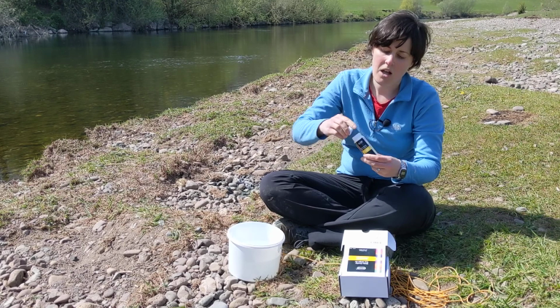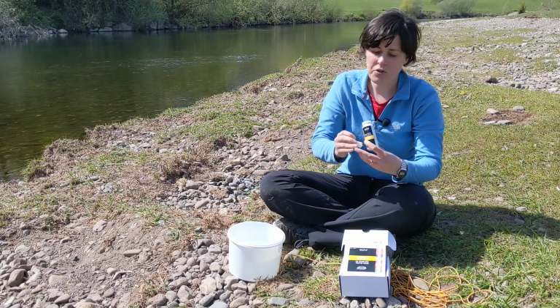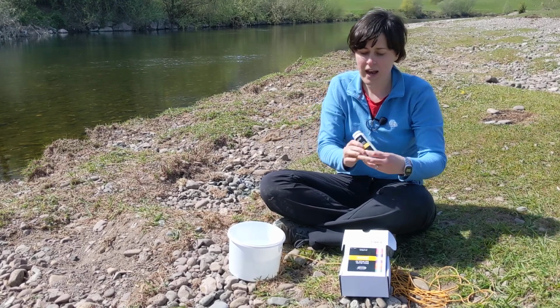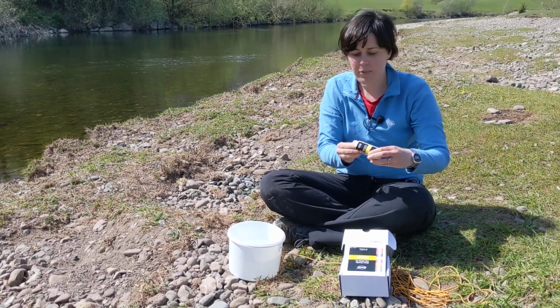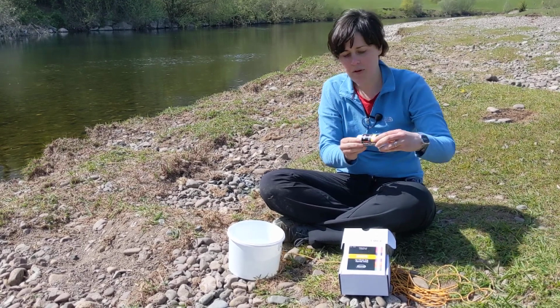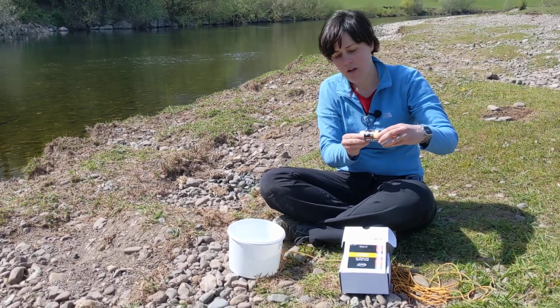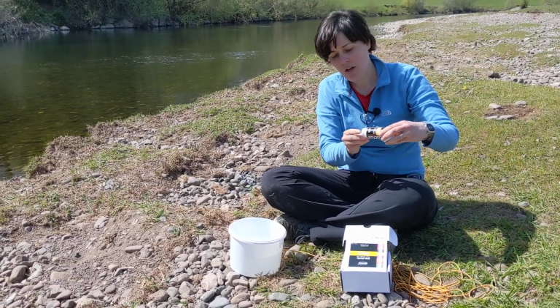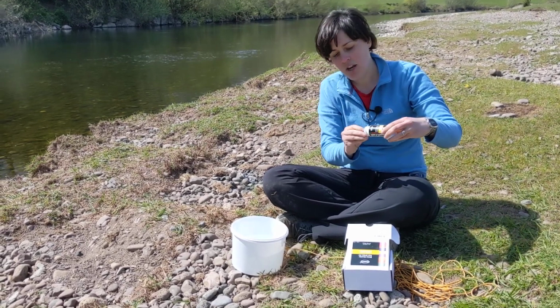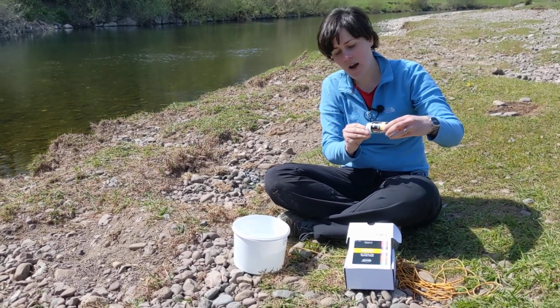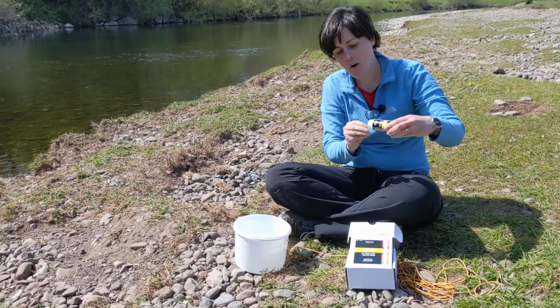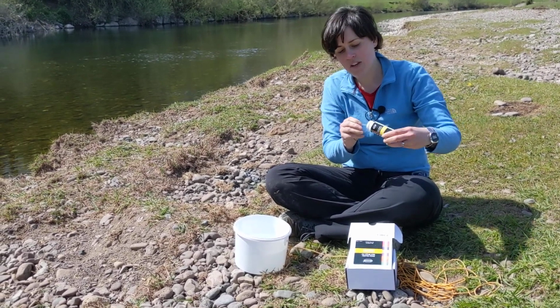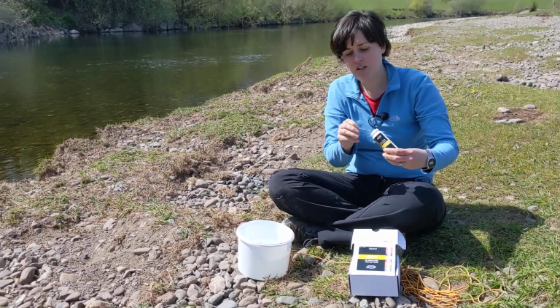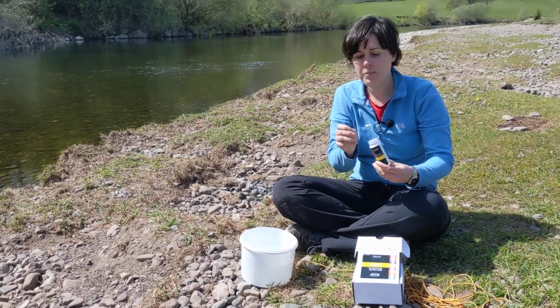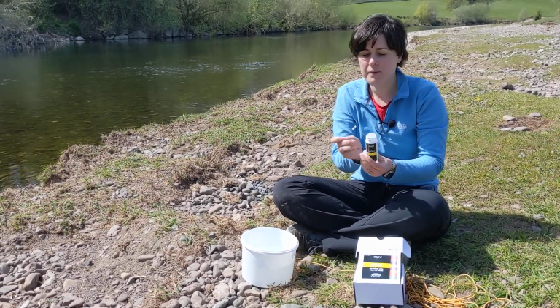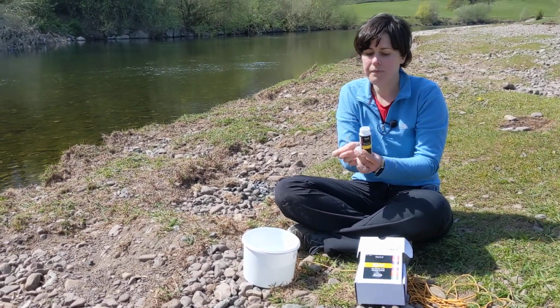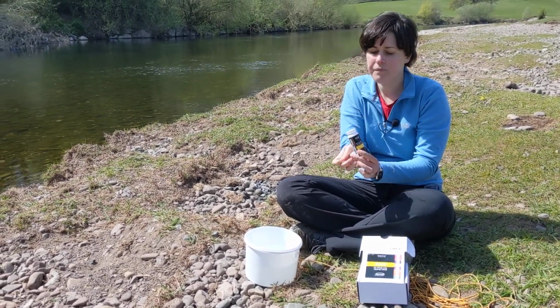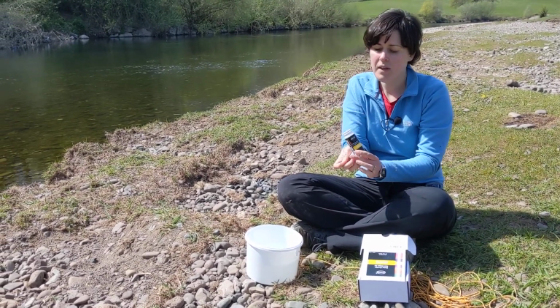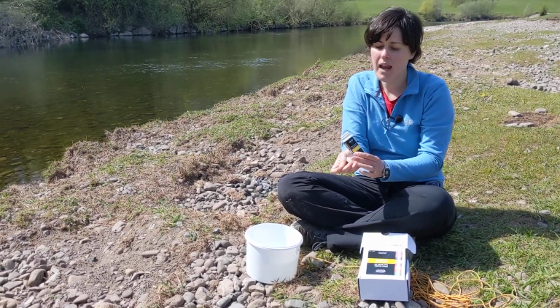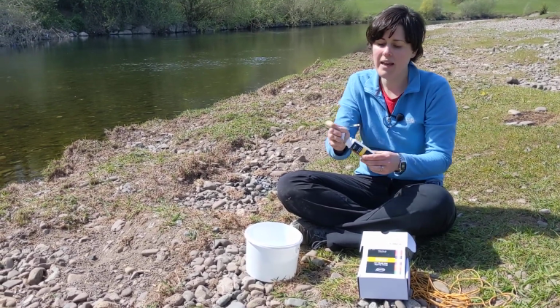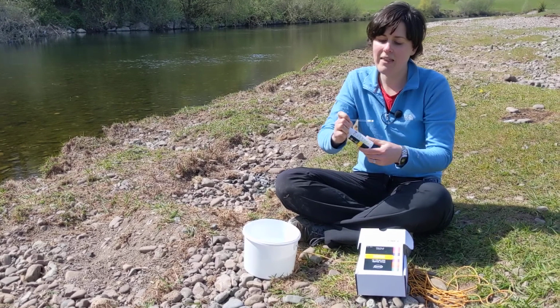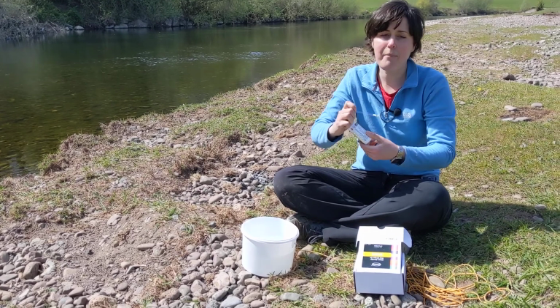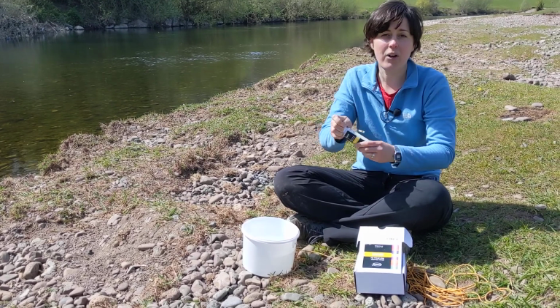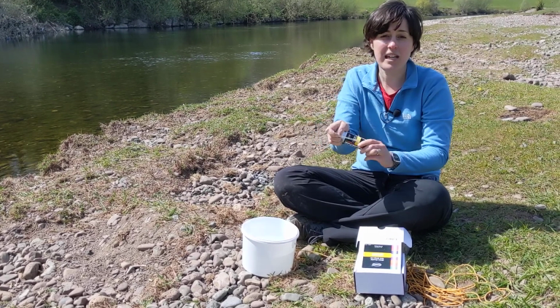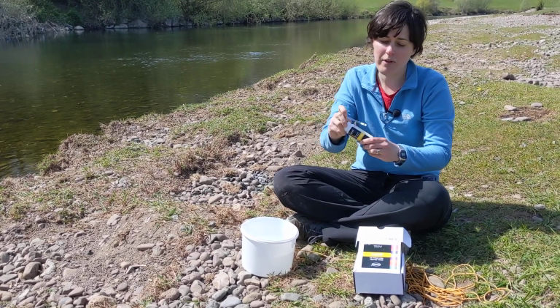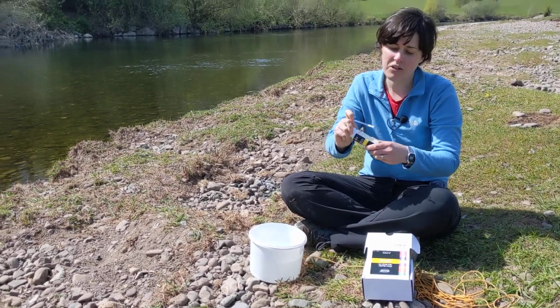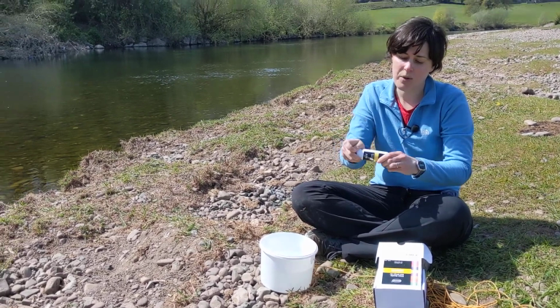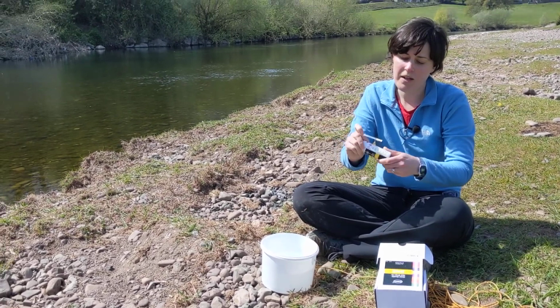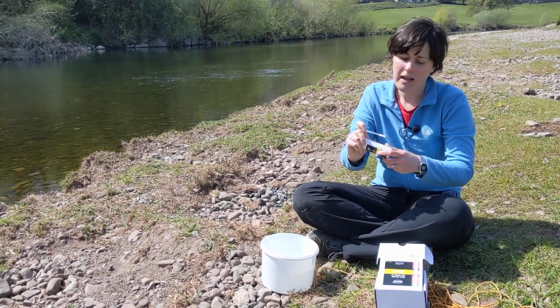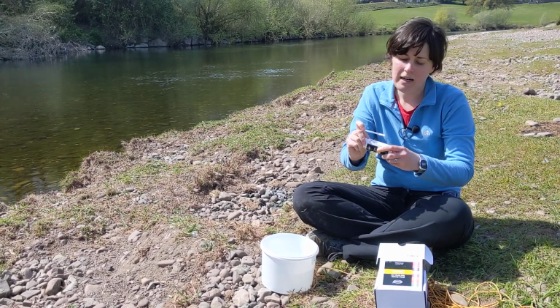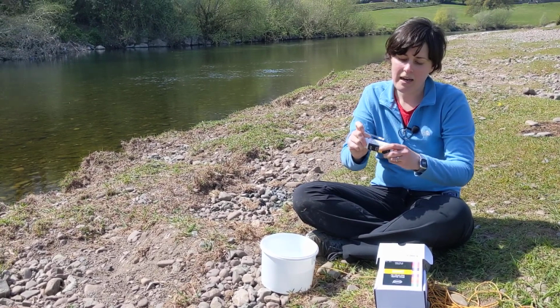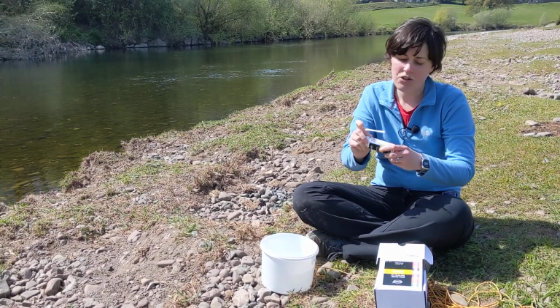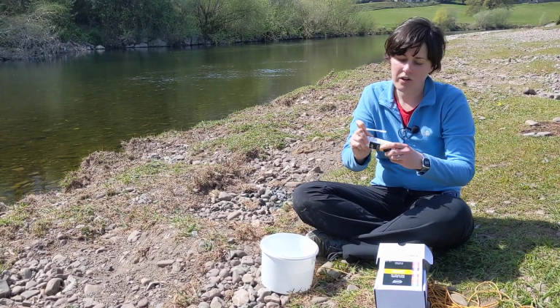Unscrew the cap, shake out one of these strips and then get the cap back on to keep the rest of the strips clean and dry.